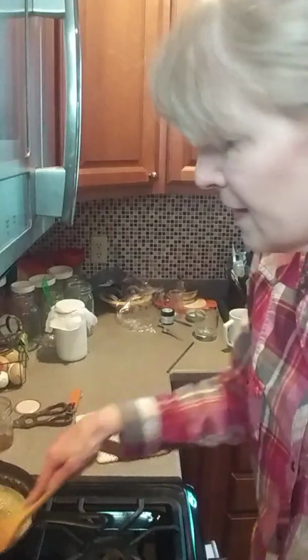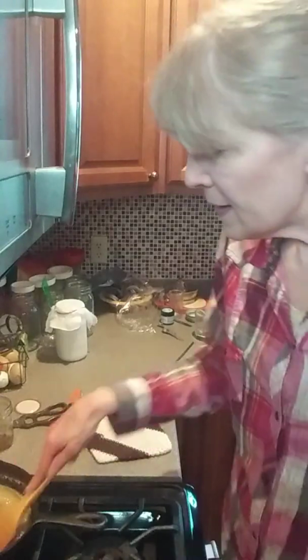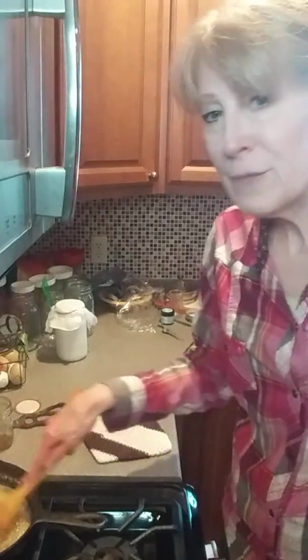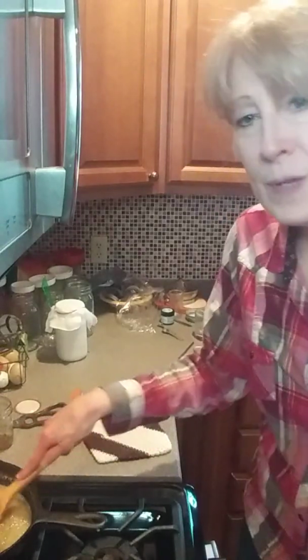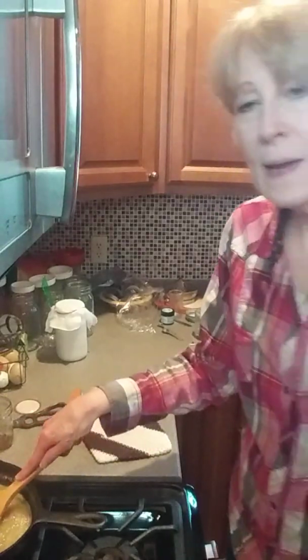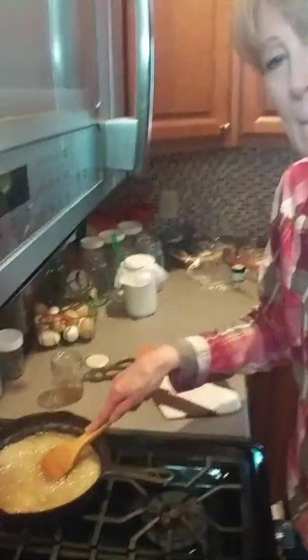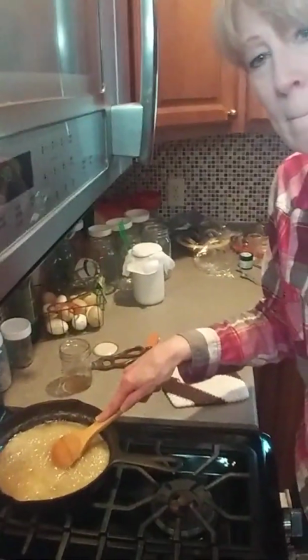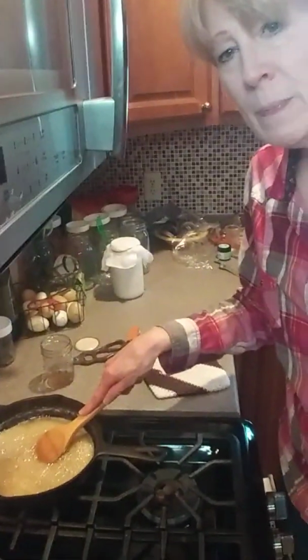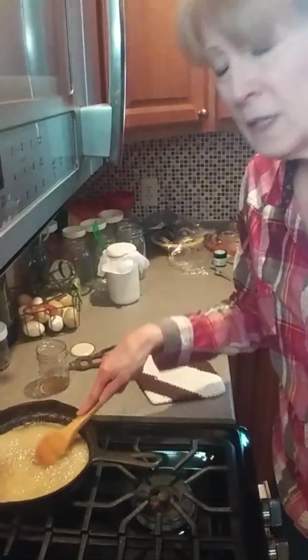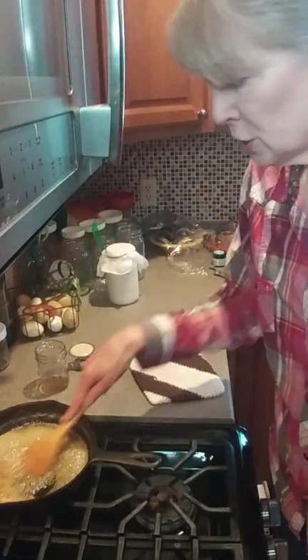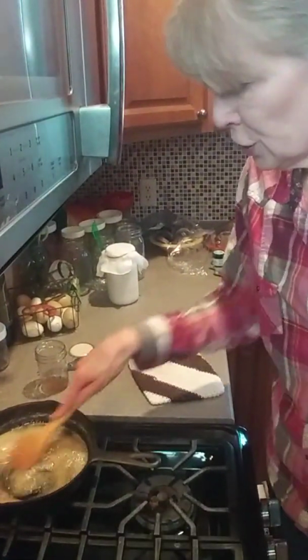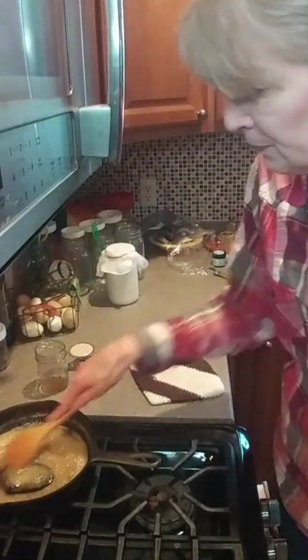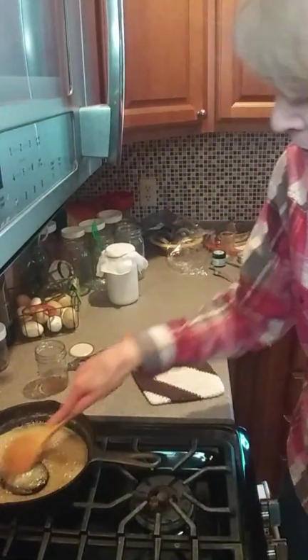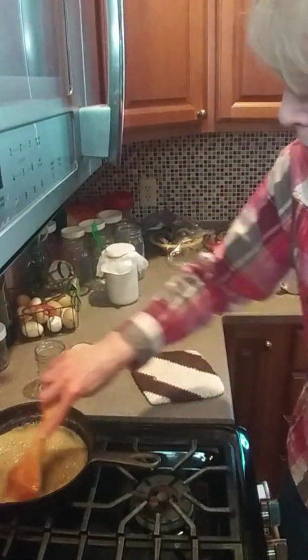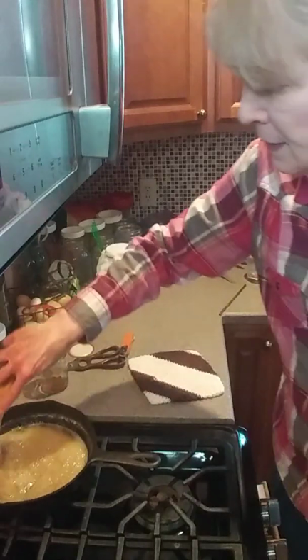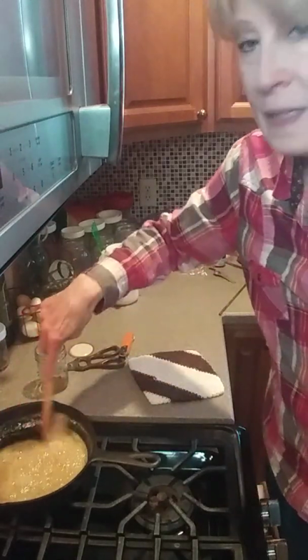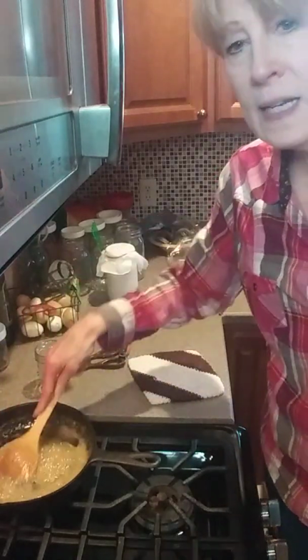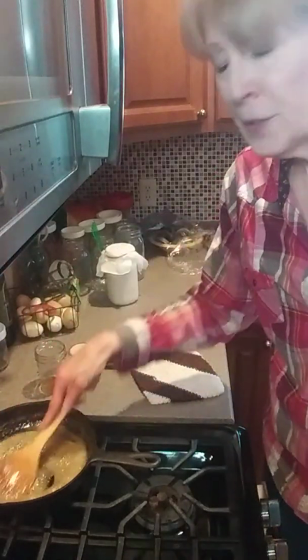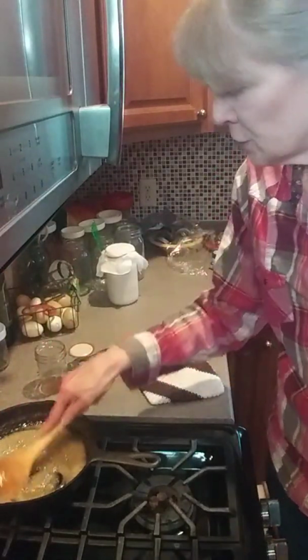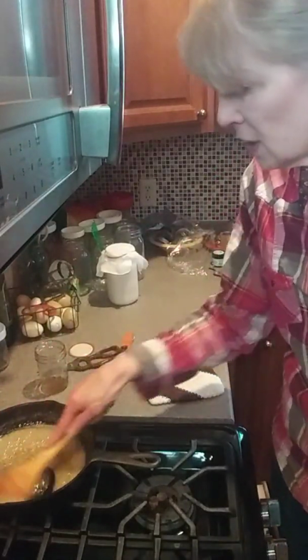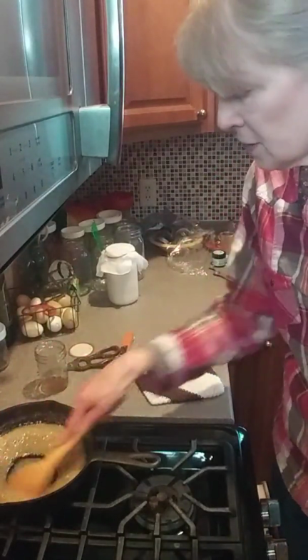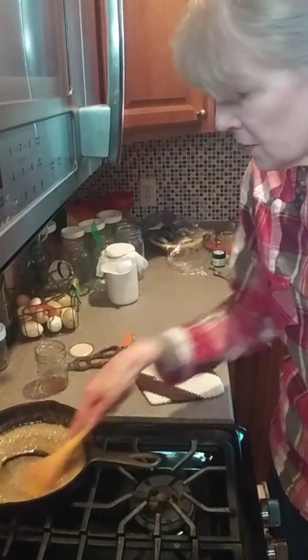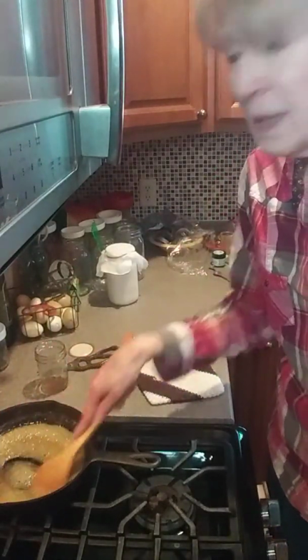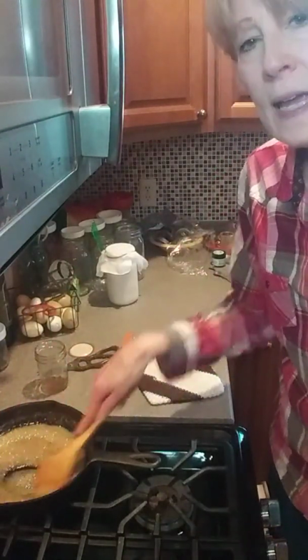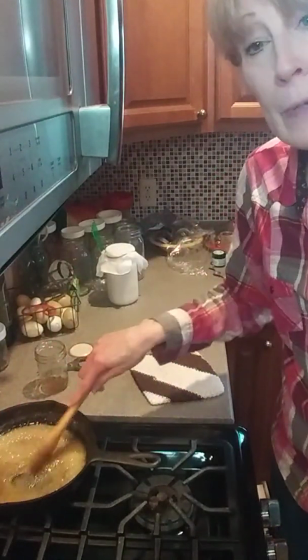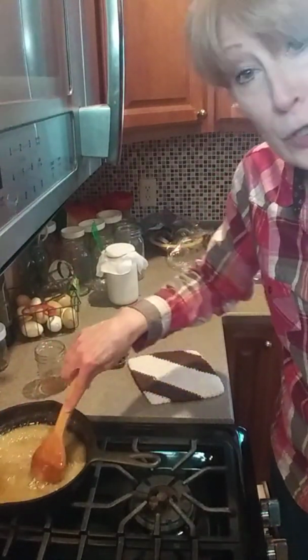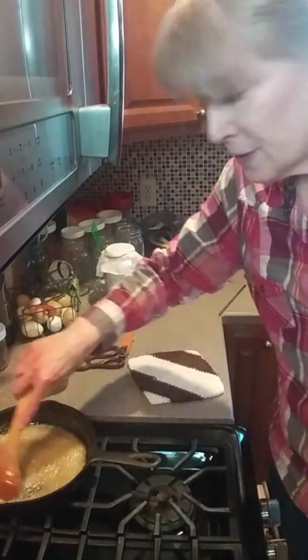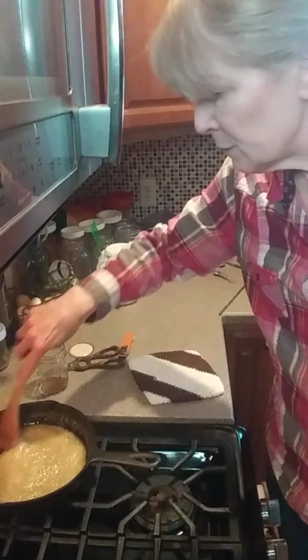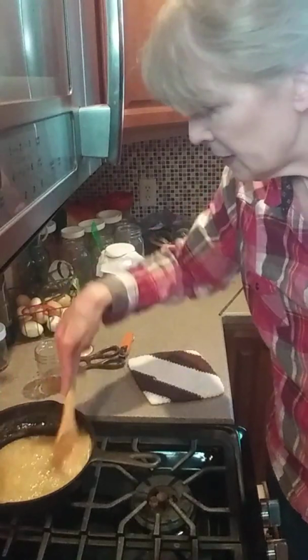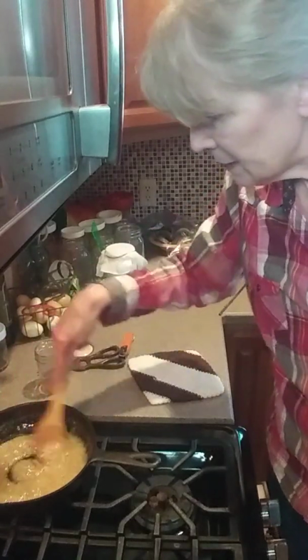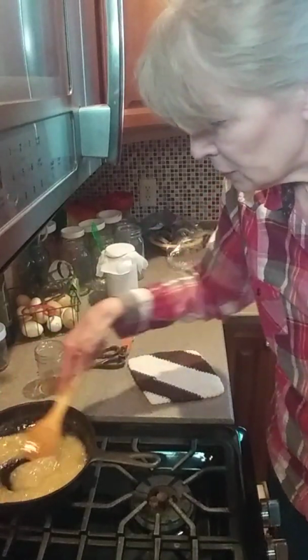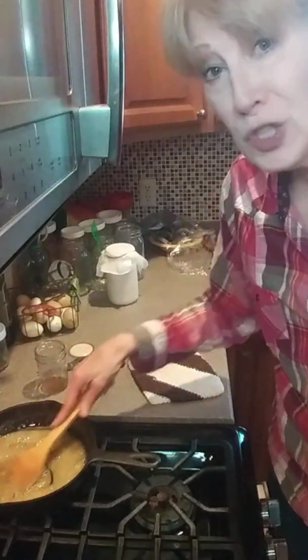Now I'm back. I'm working with my maple sugar. I put a jelly jar in here — maple syrup — and I'm trying to make my maple sugar.